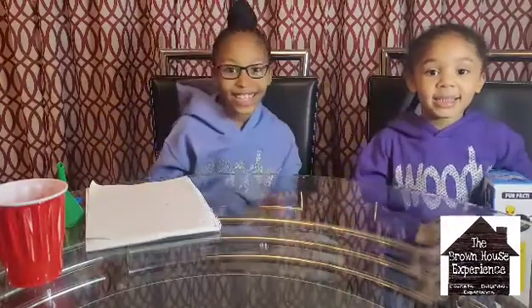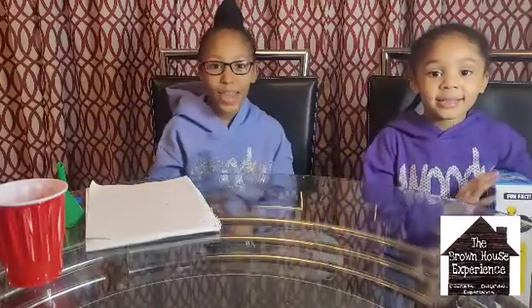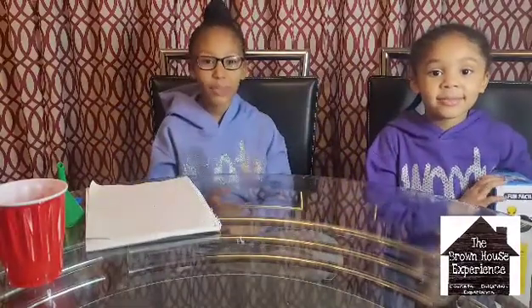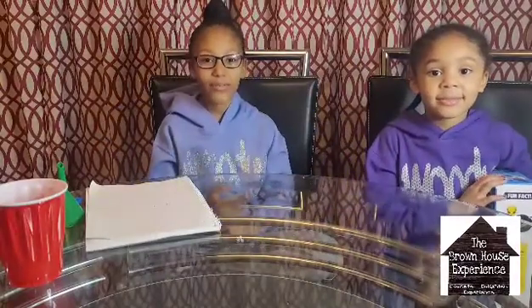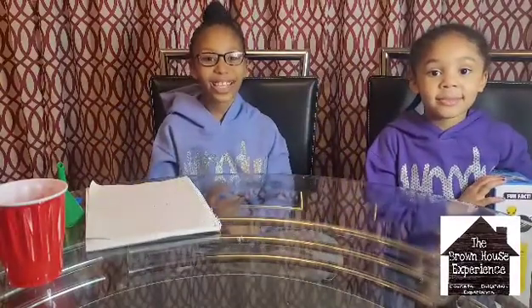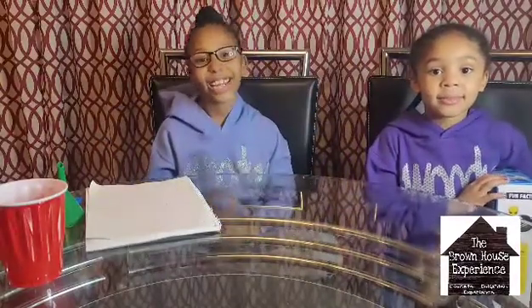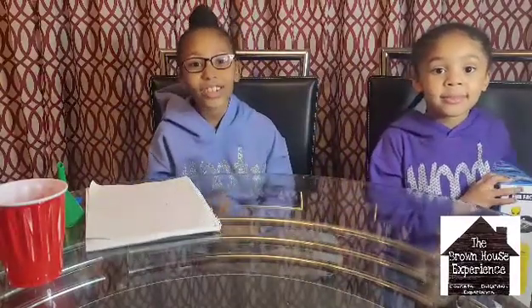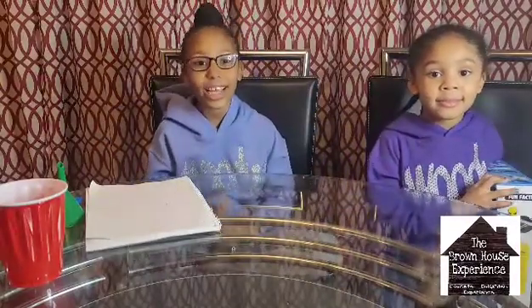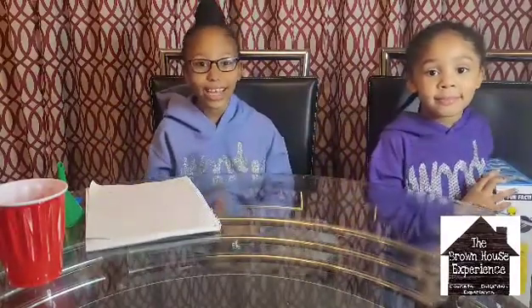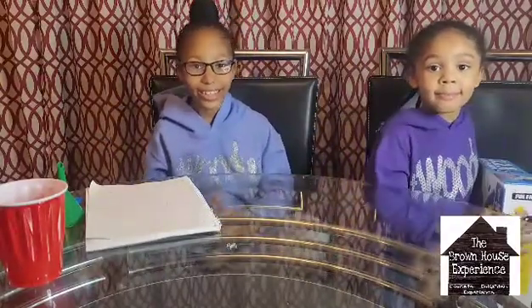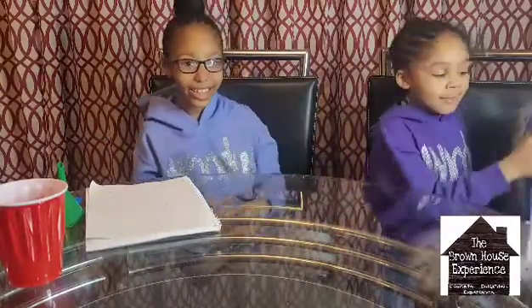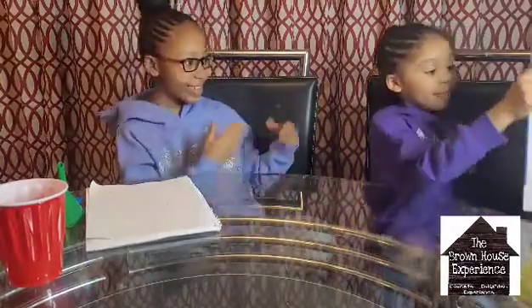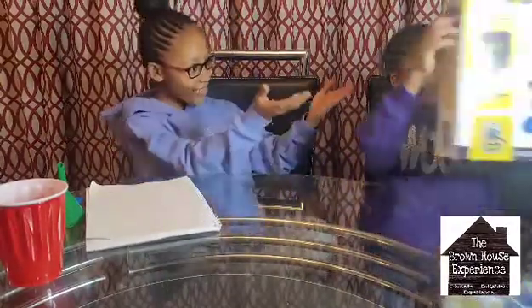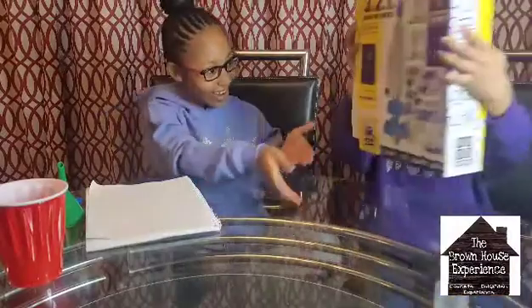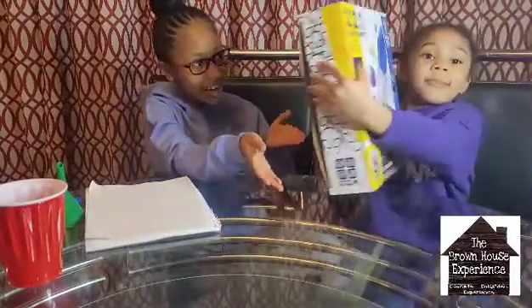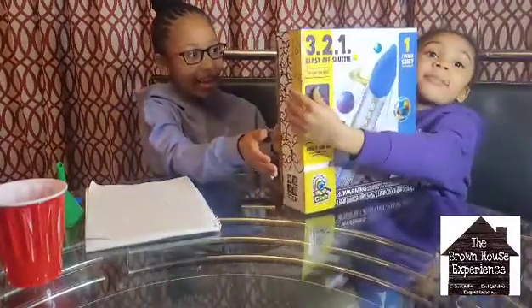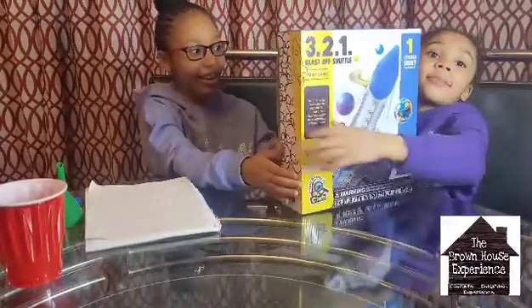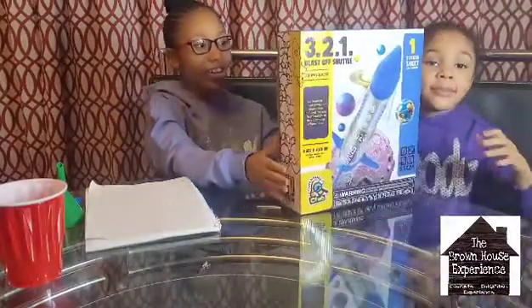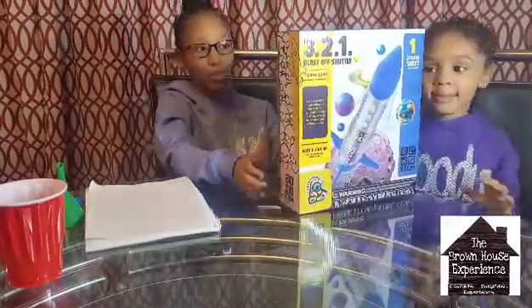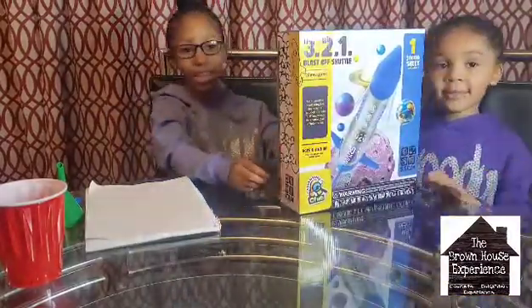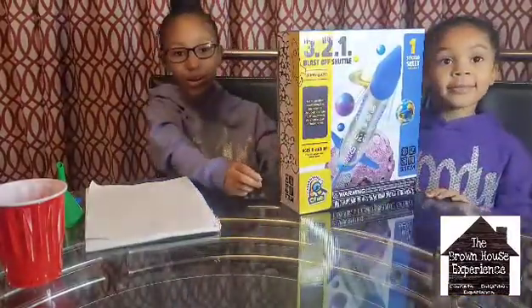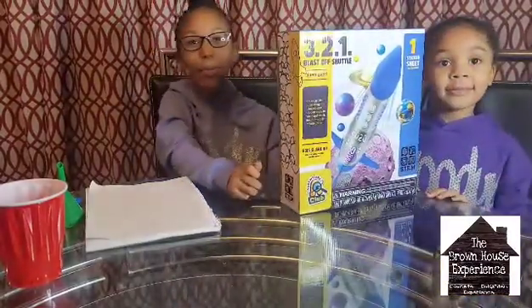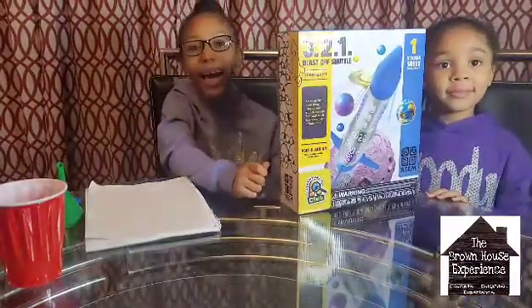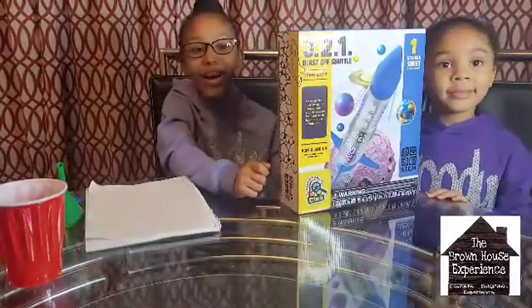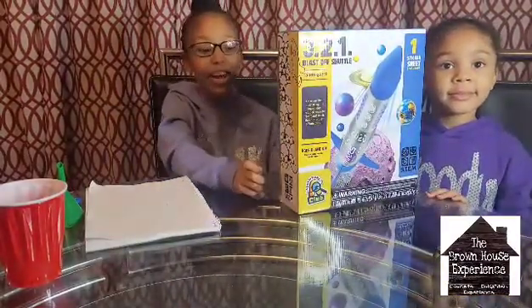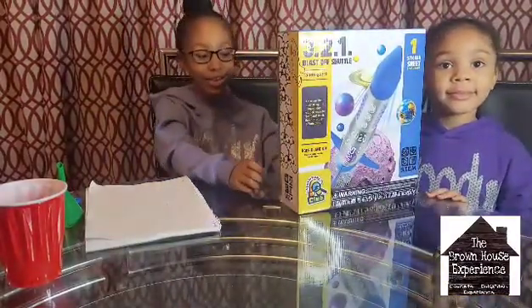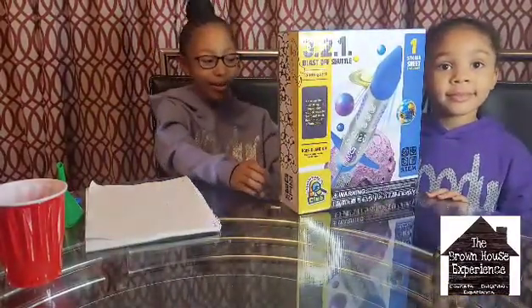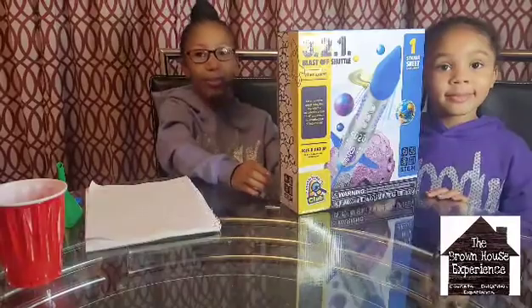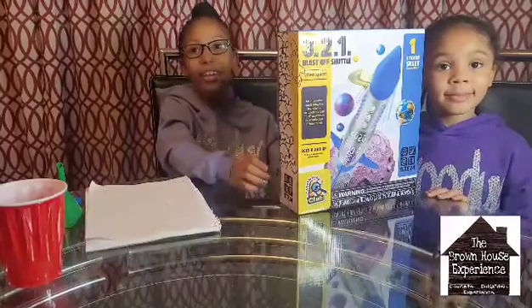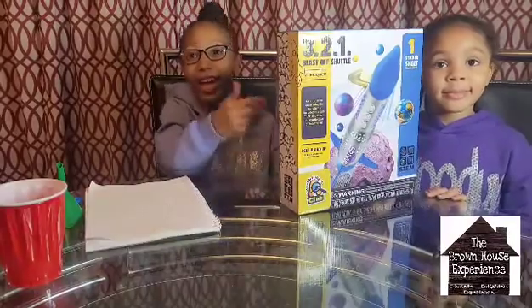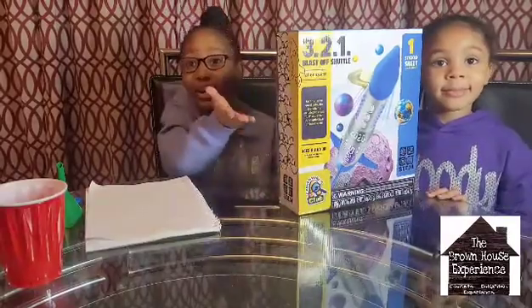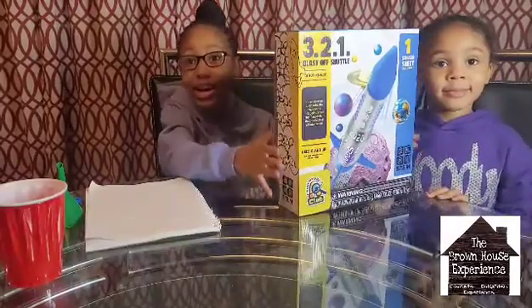Today we will be raiding yet another STEM kit. Here we go. It's called 3-2-1 Blast Off Shuttle from the Adventure Club.